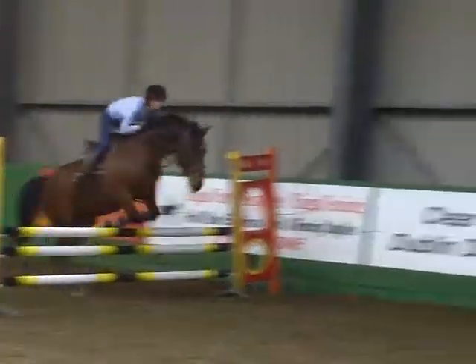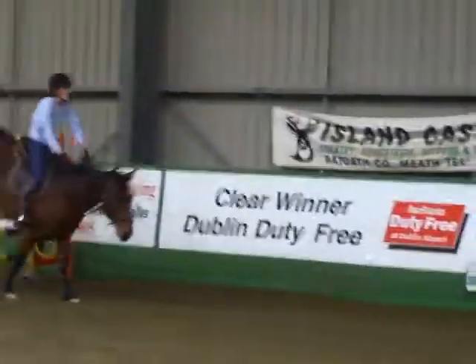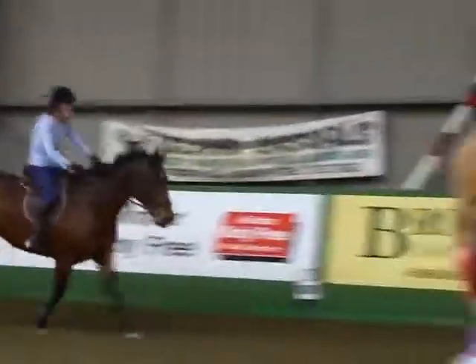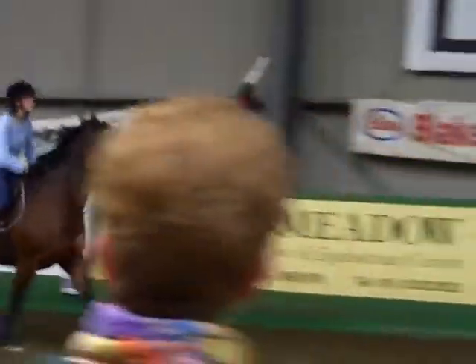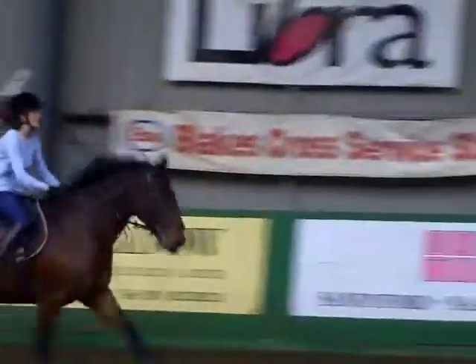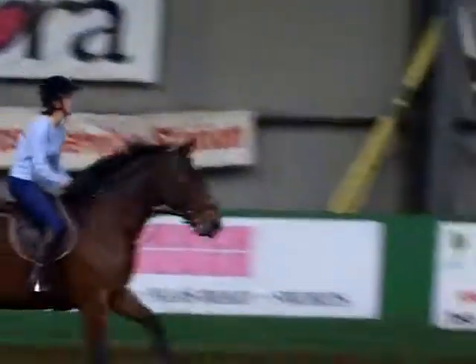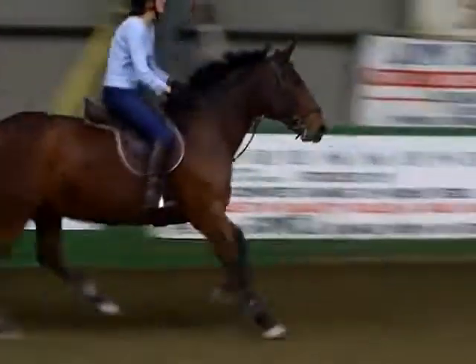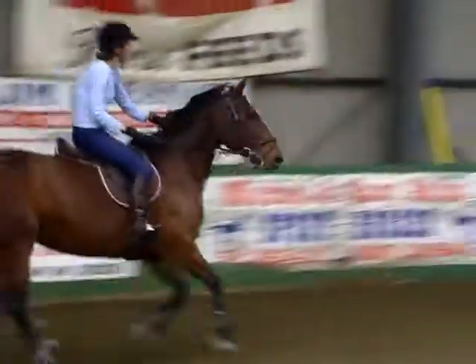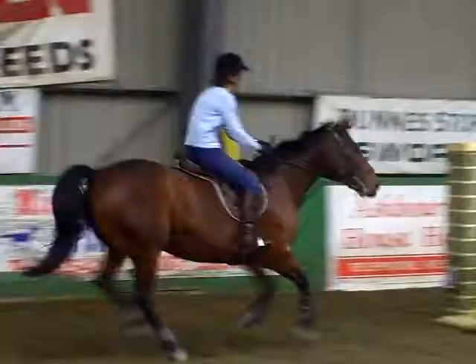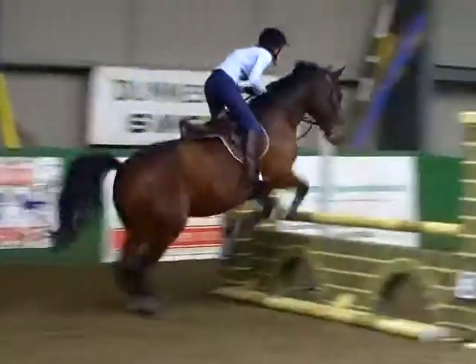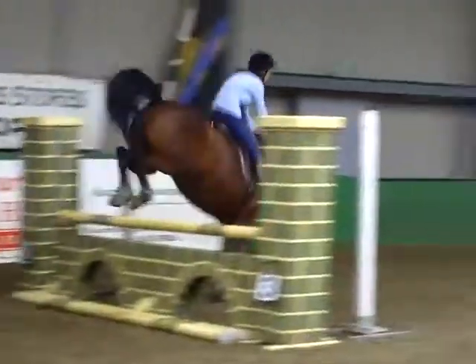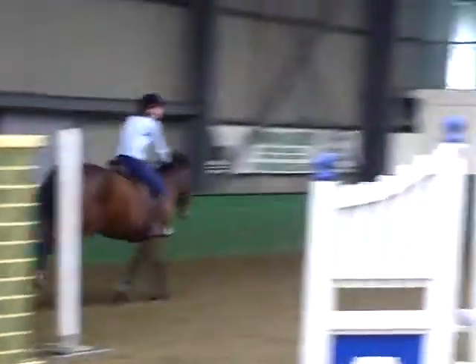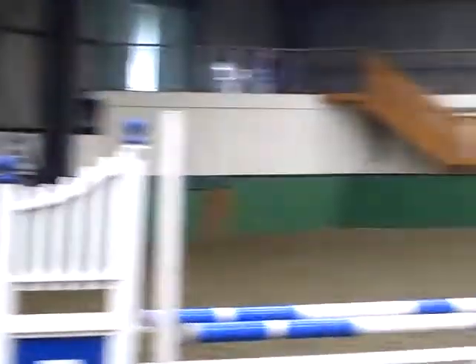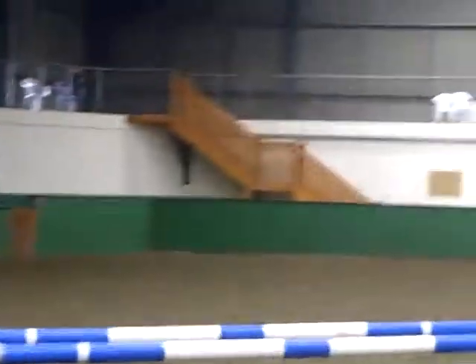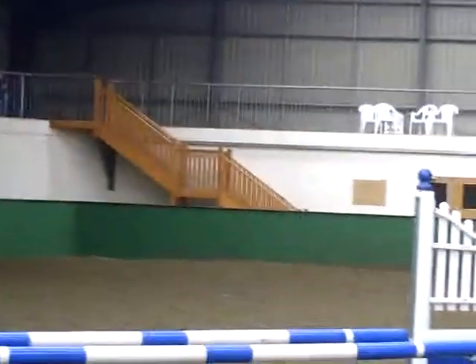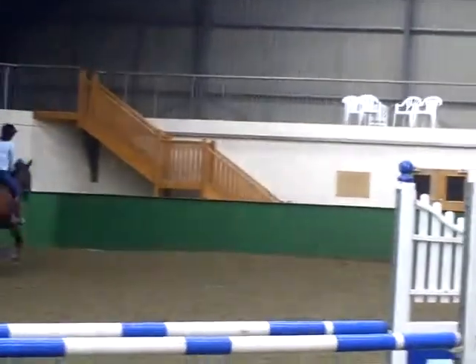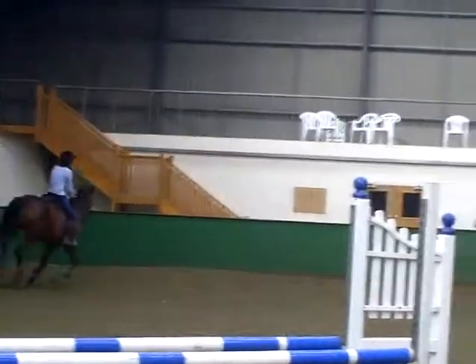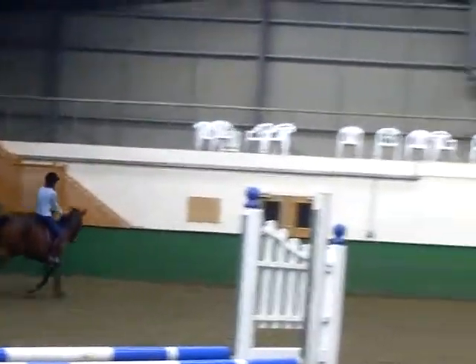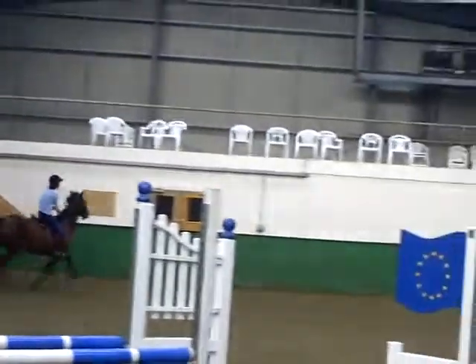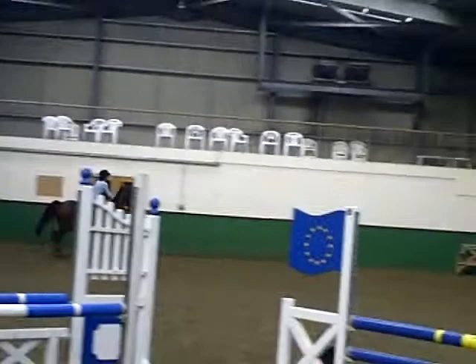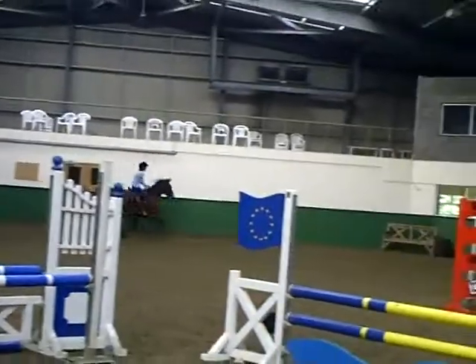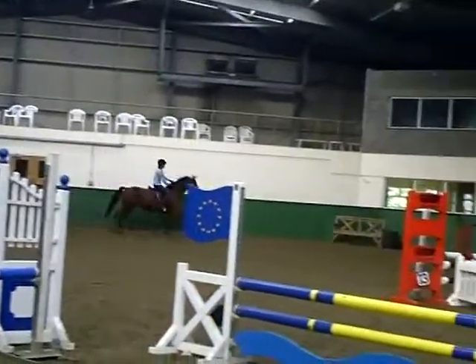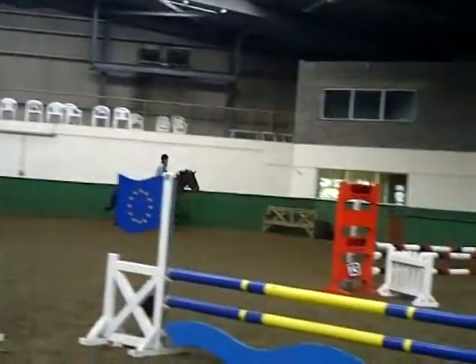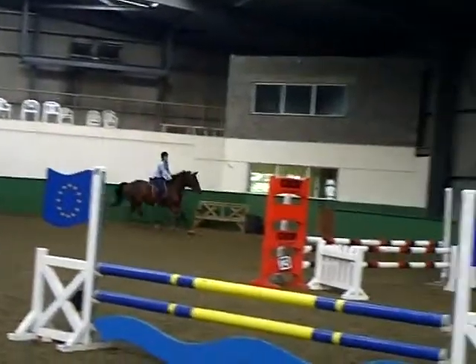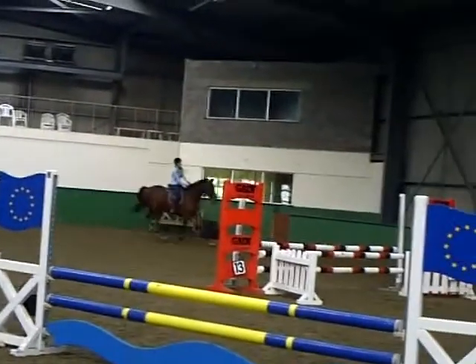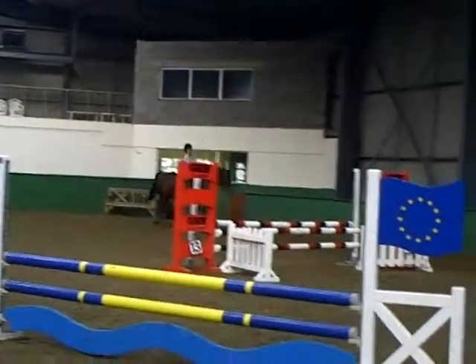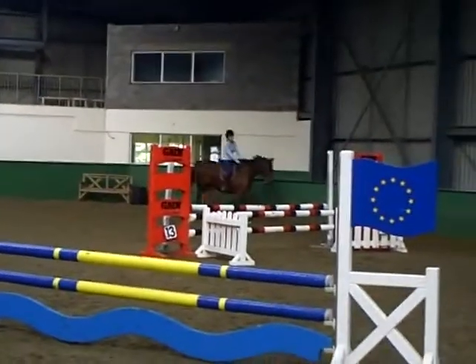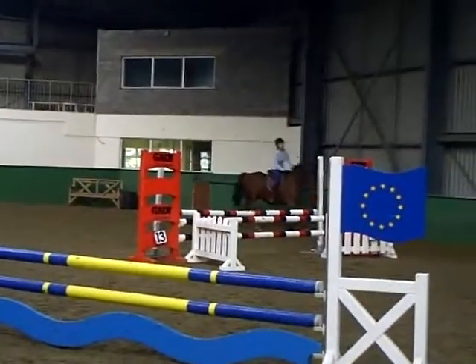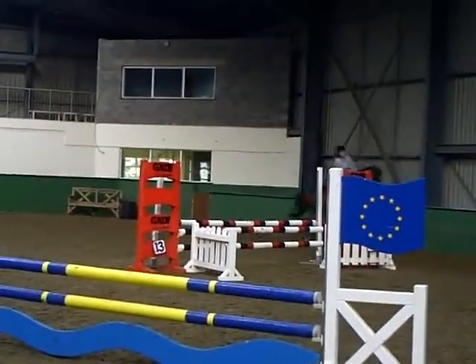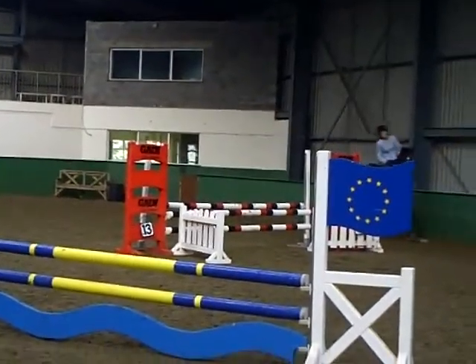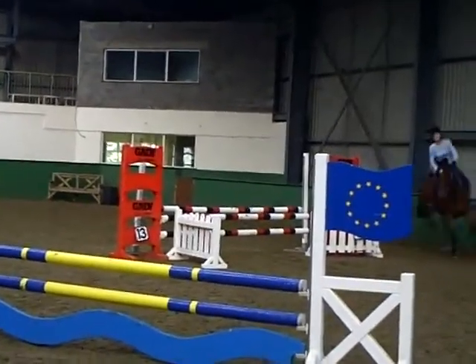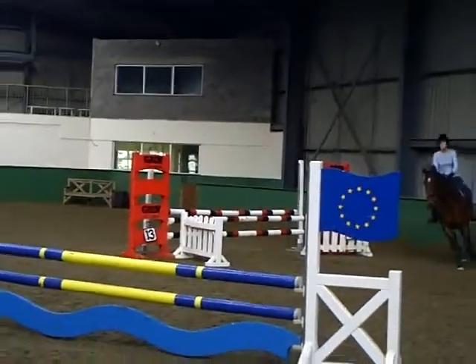Leg on. Come on, big more forward. Come on. That's it. And forwards, get your canter. That's it.